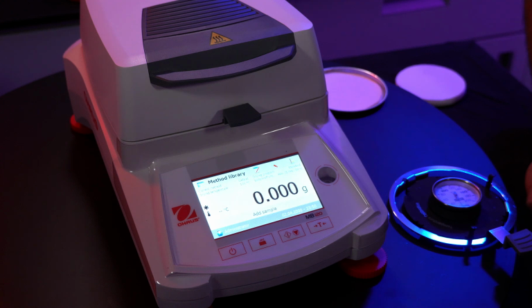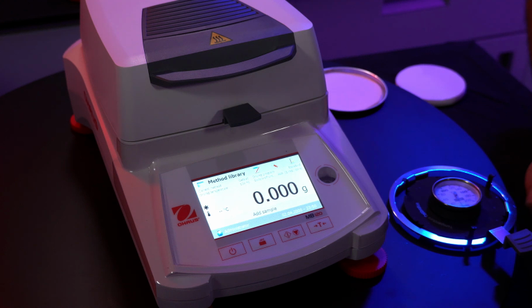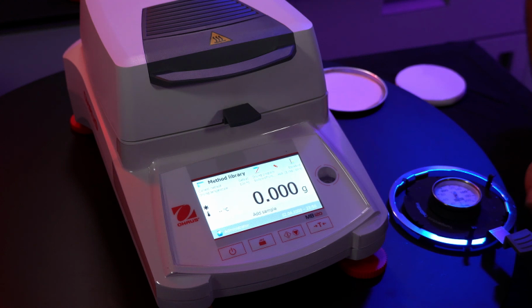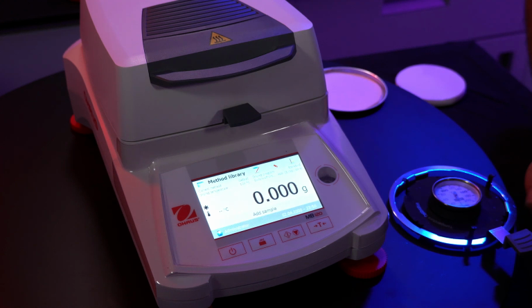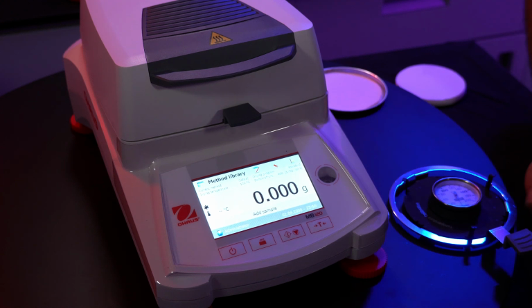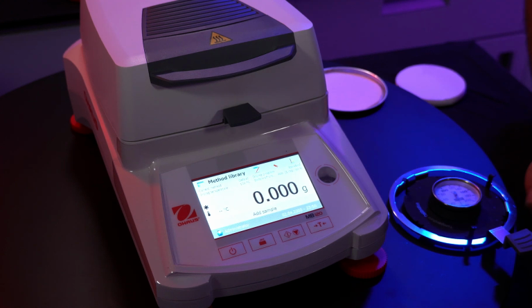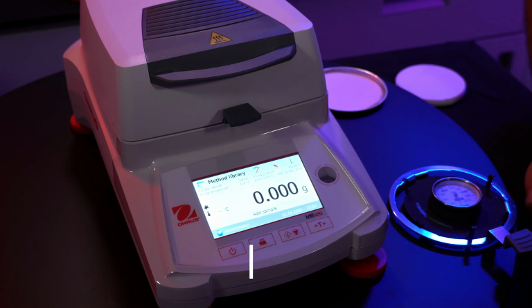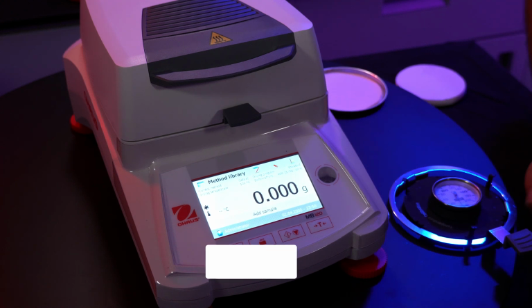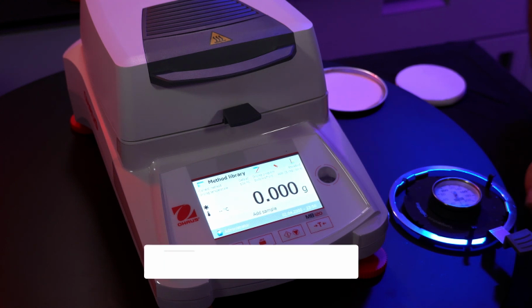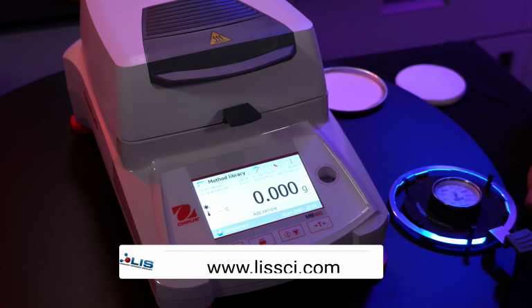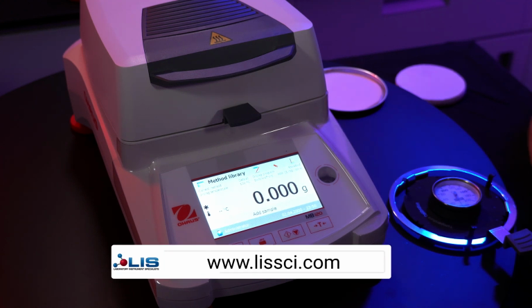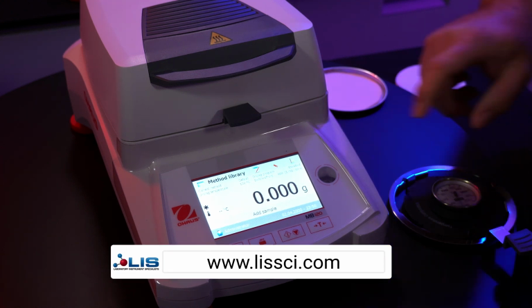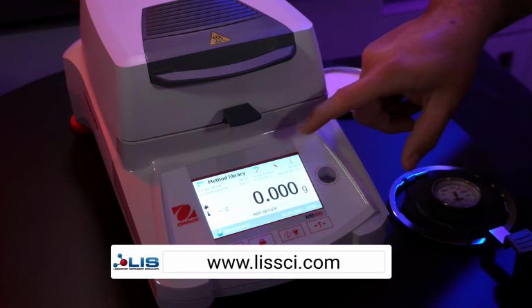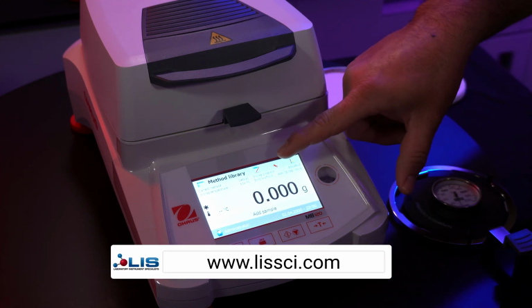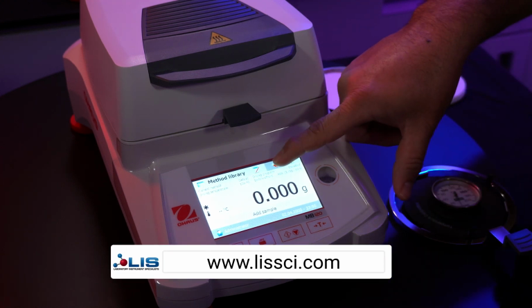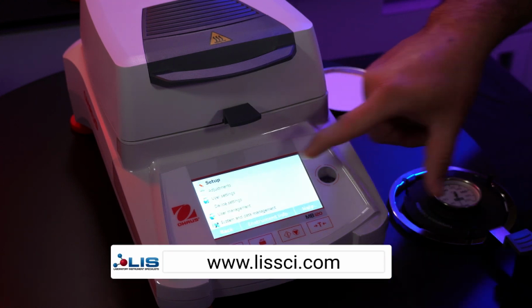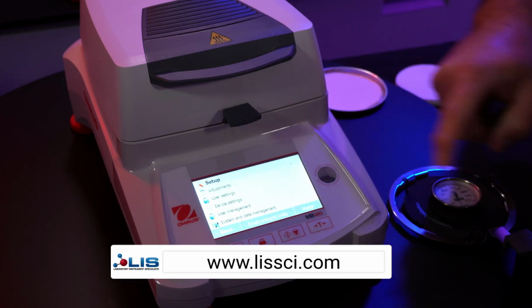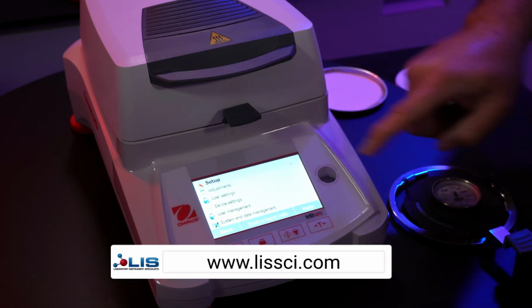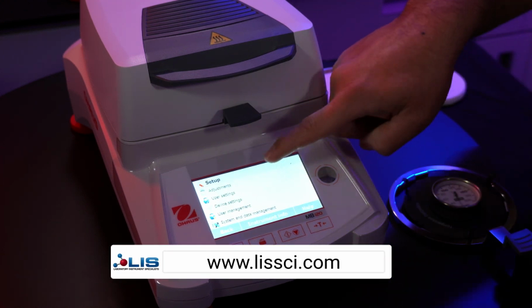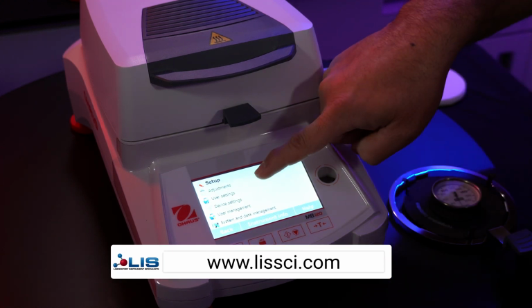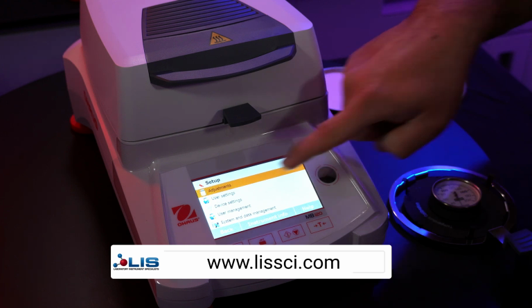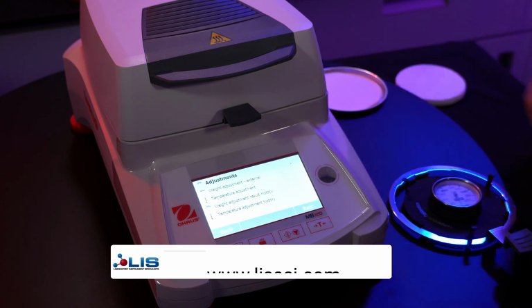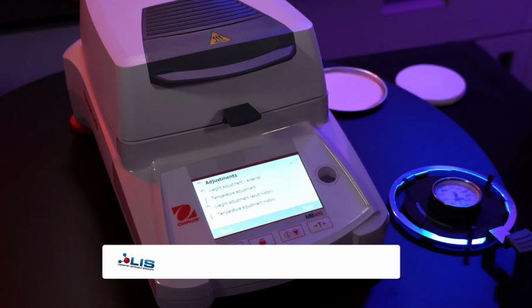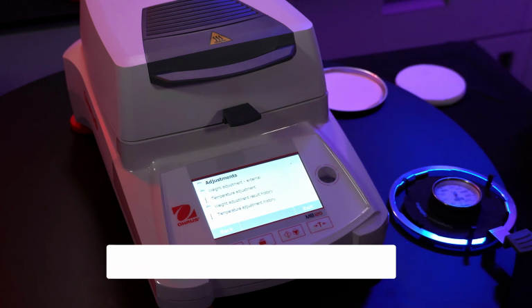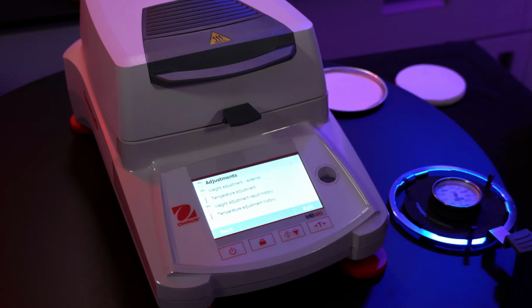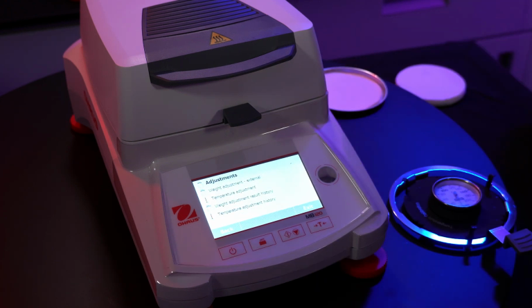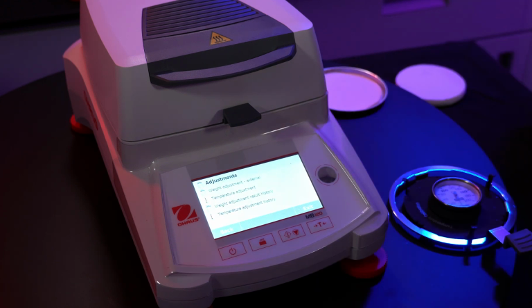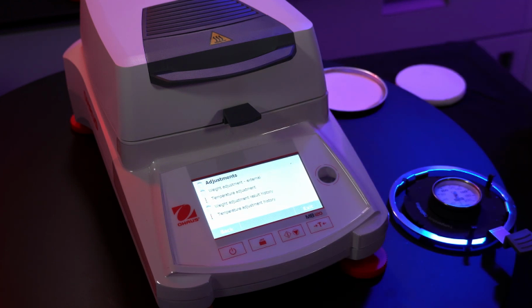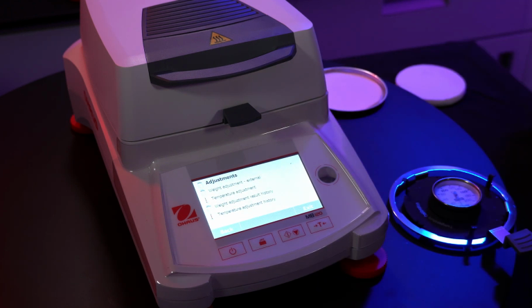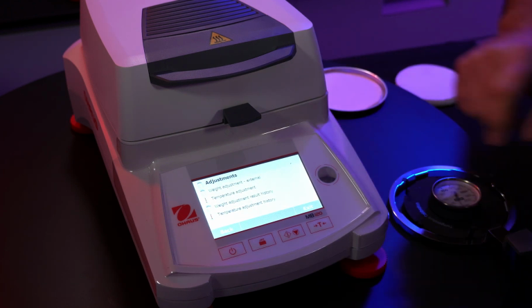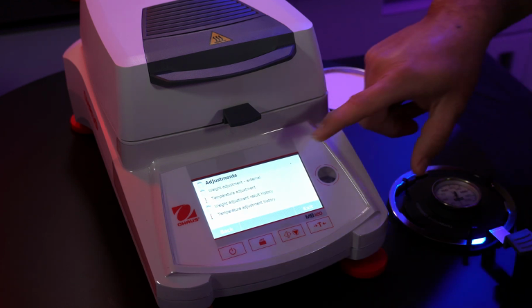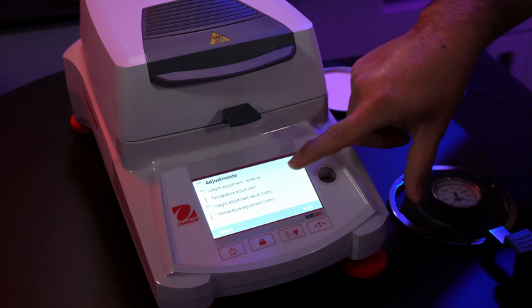For the temperature calibration, we'll do the same thing by going to the settings menu. Go into adjustments. This time we want temperature adjustment.